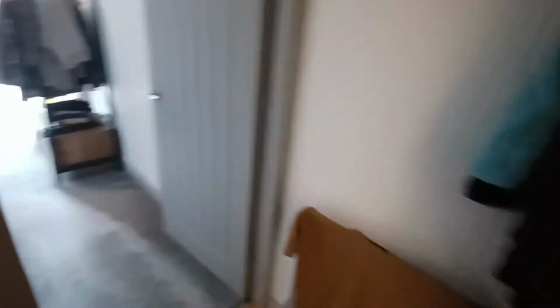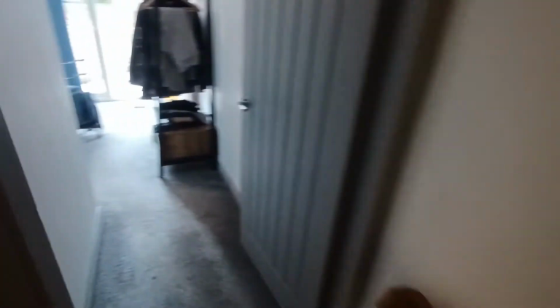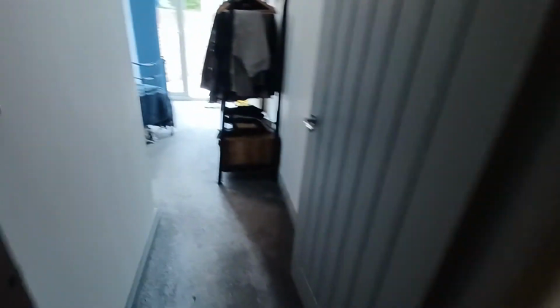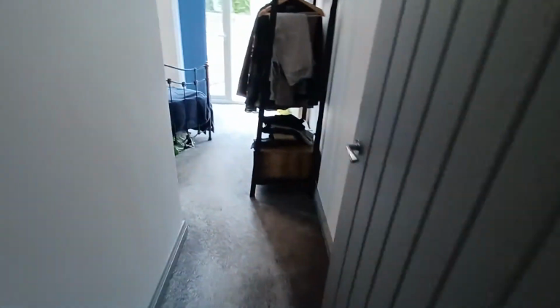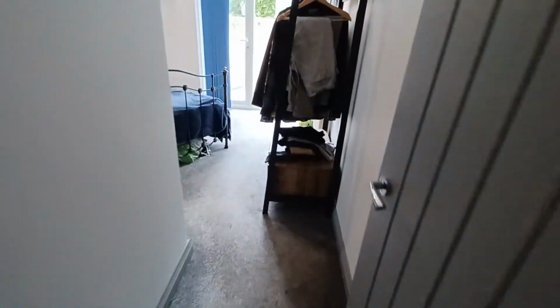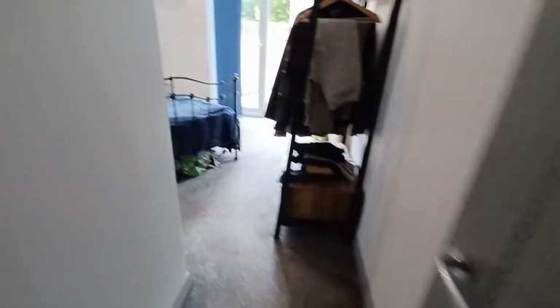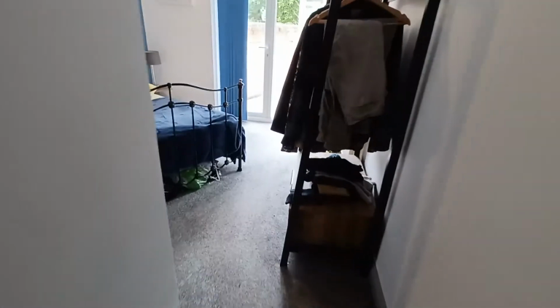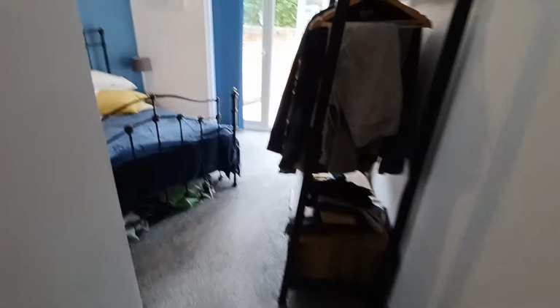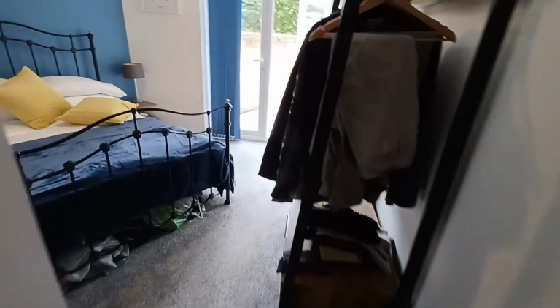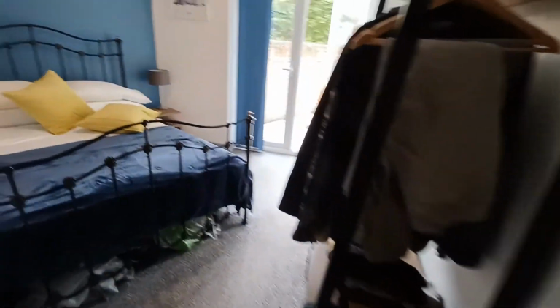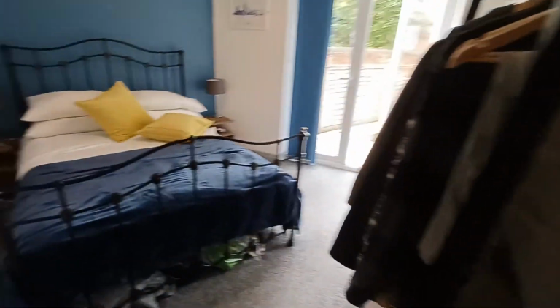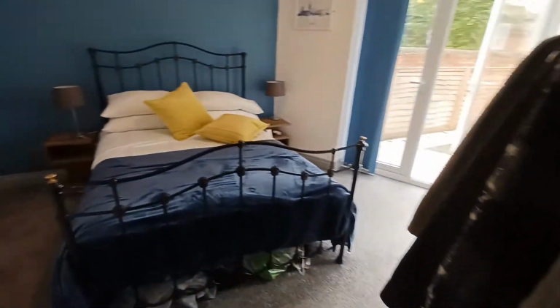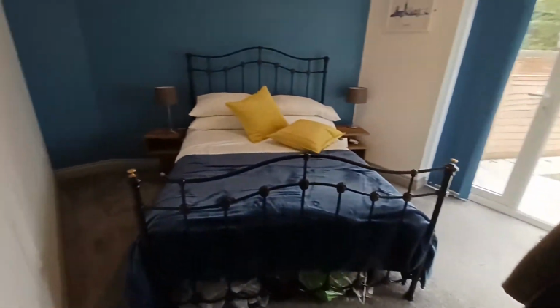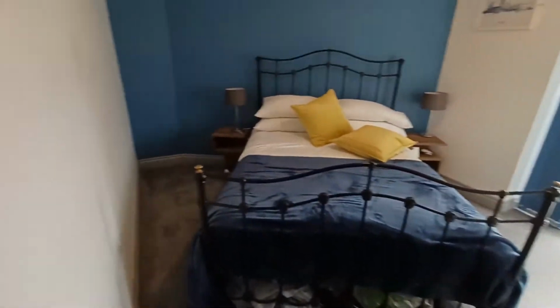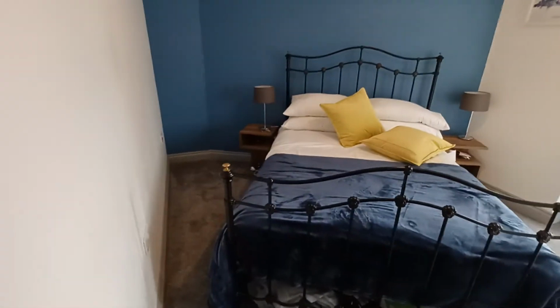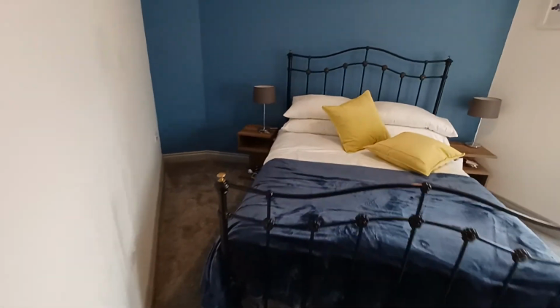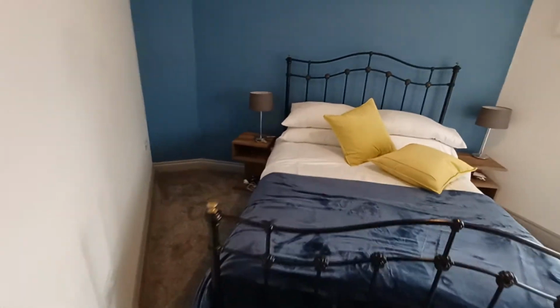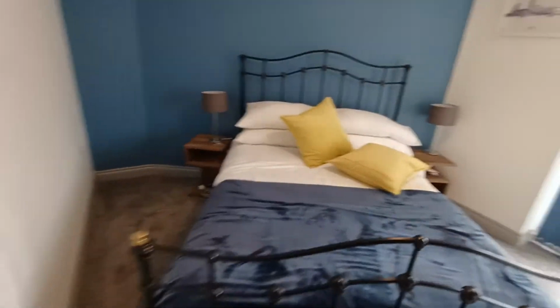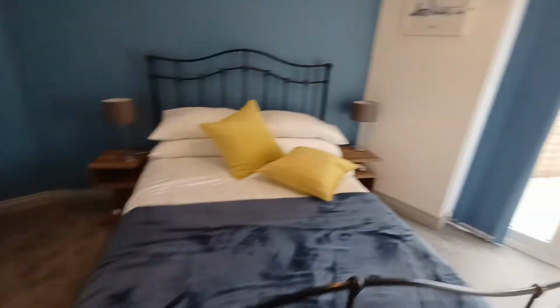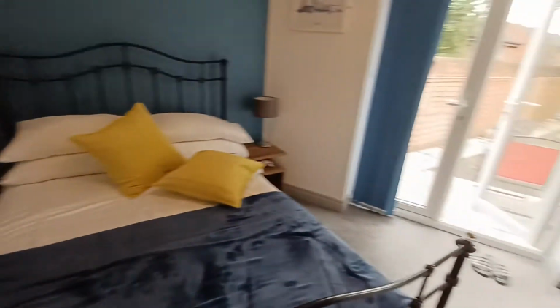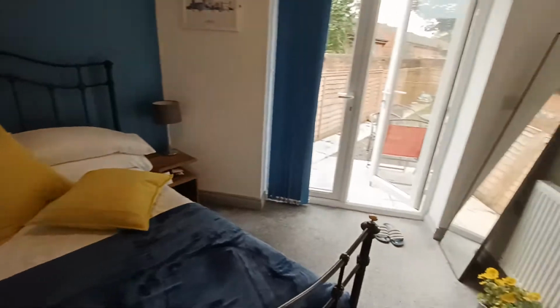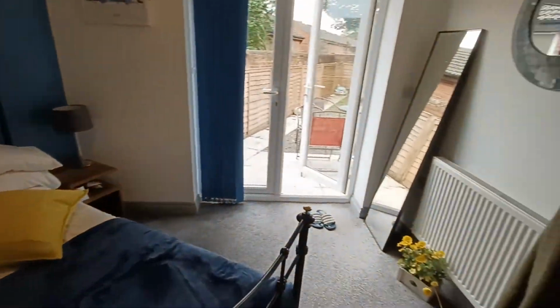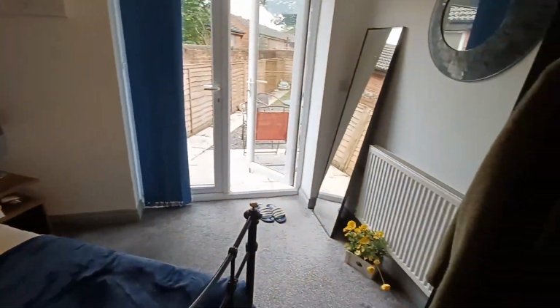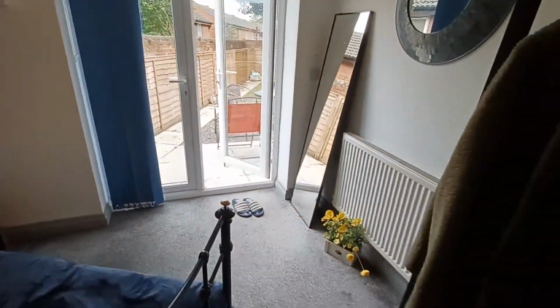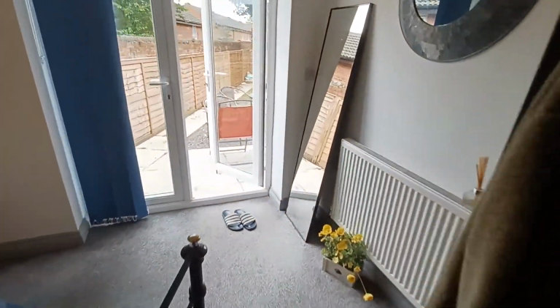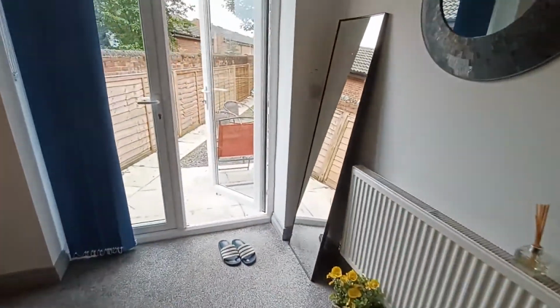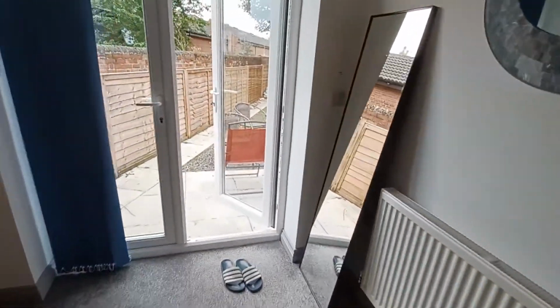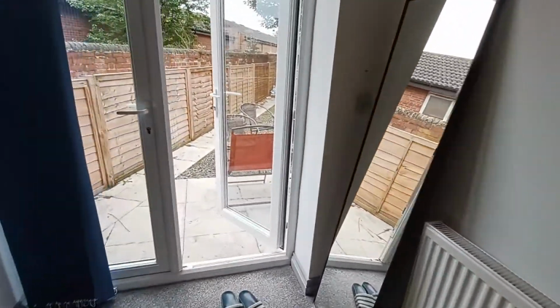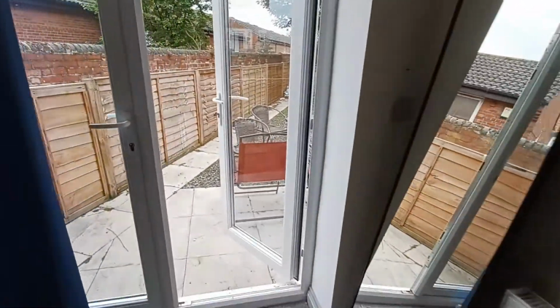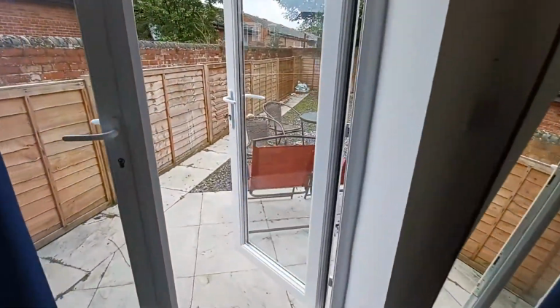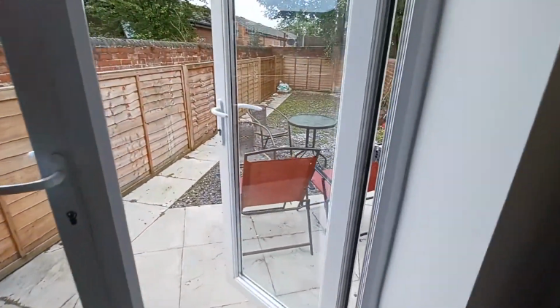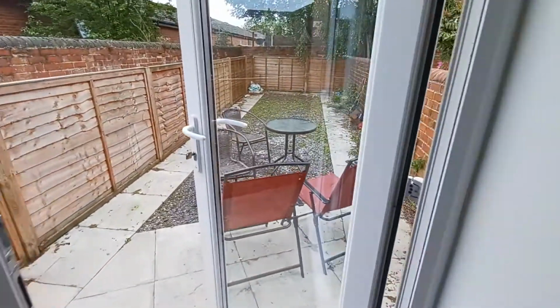Then we have bedroom number two, which has some French doors leading out into the private garden.